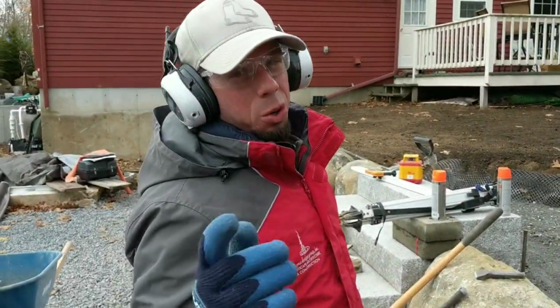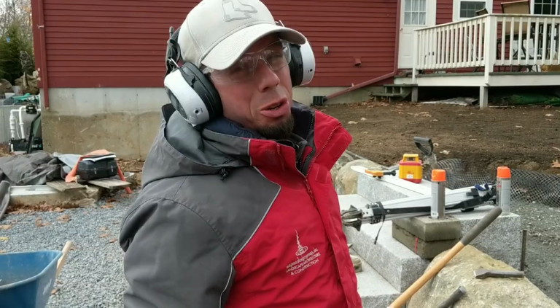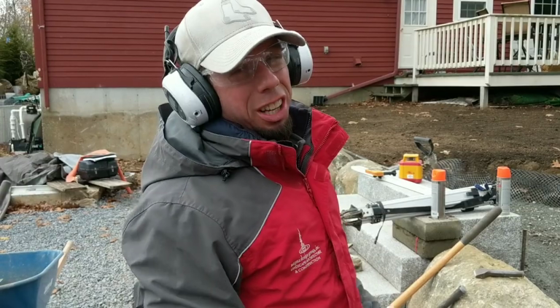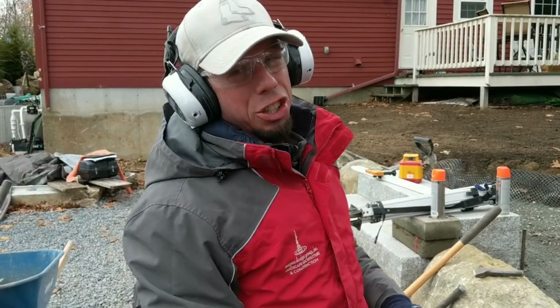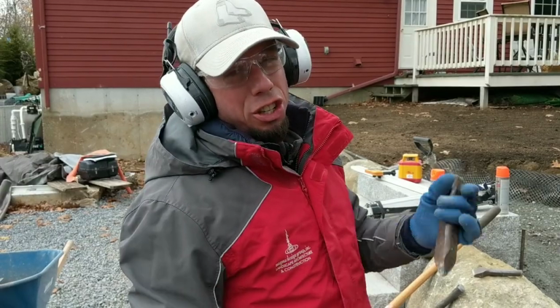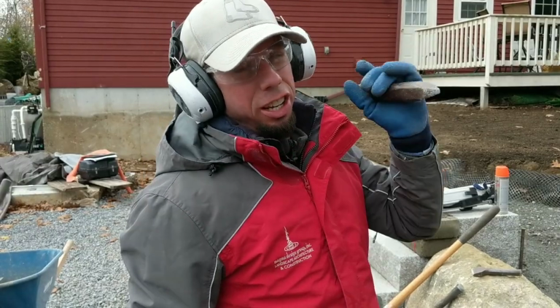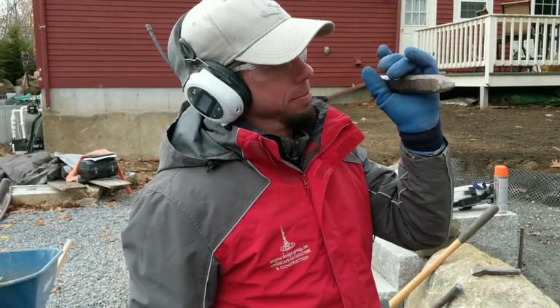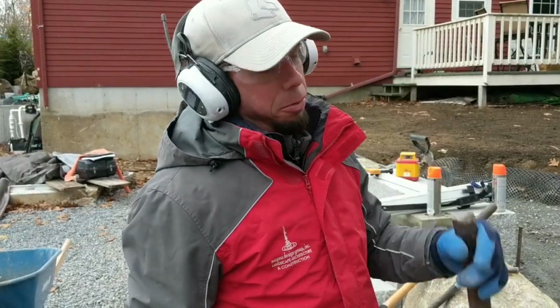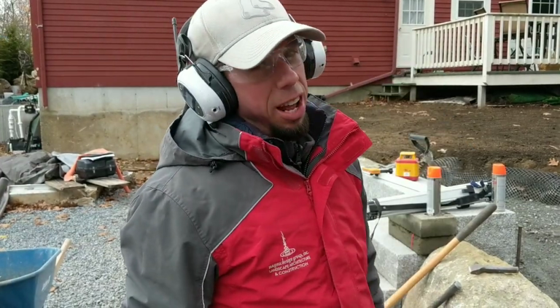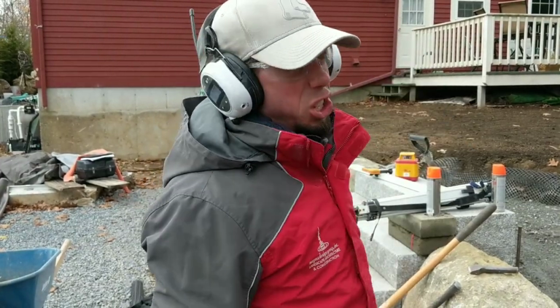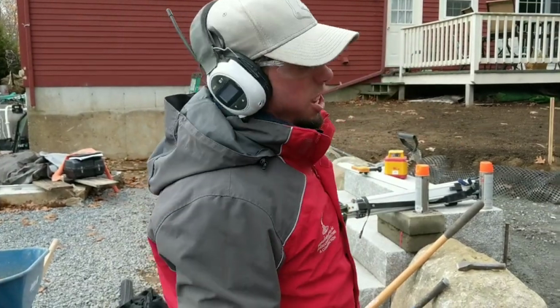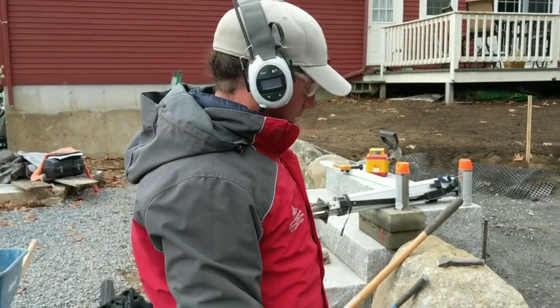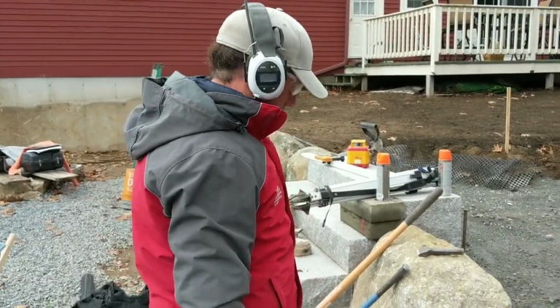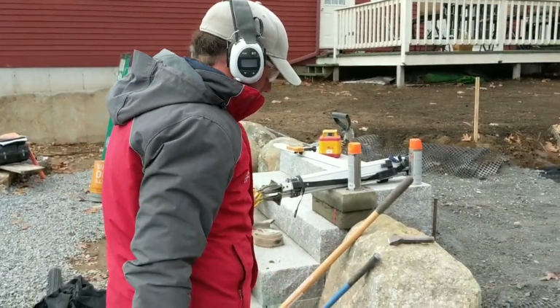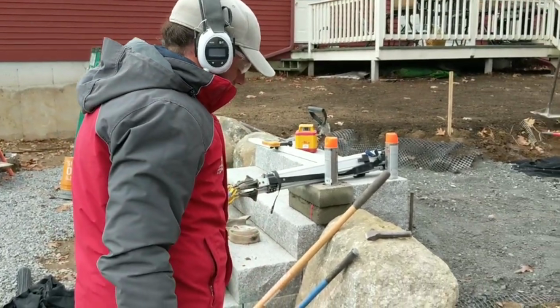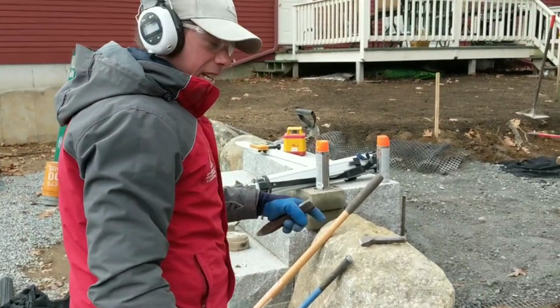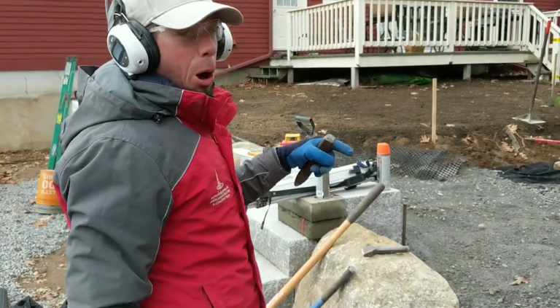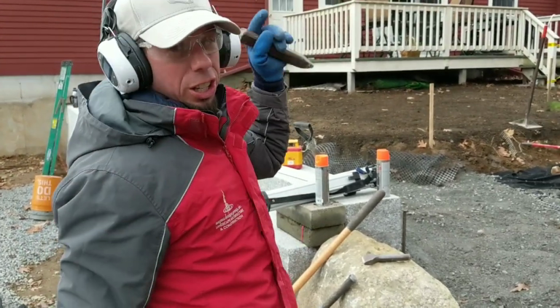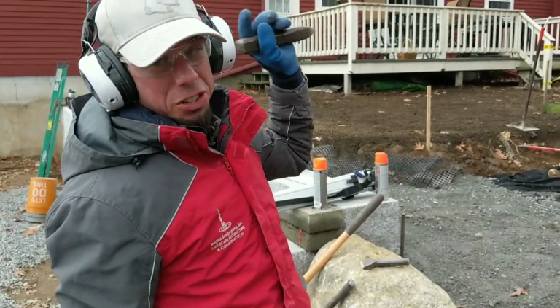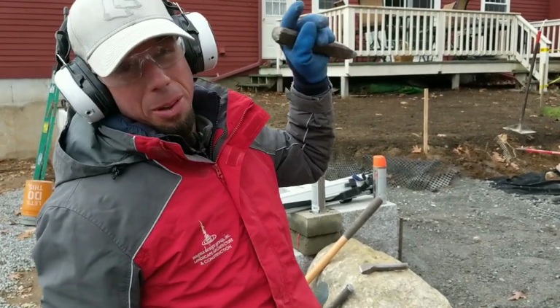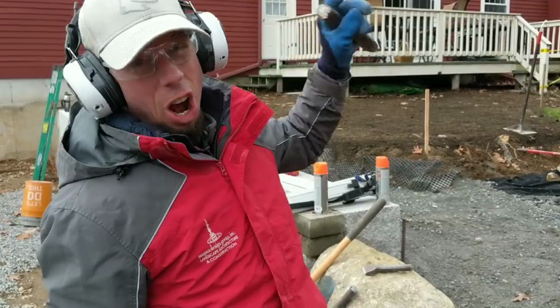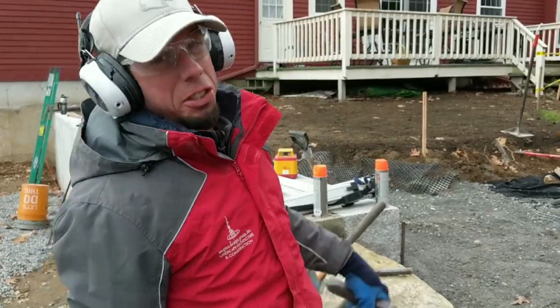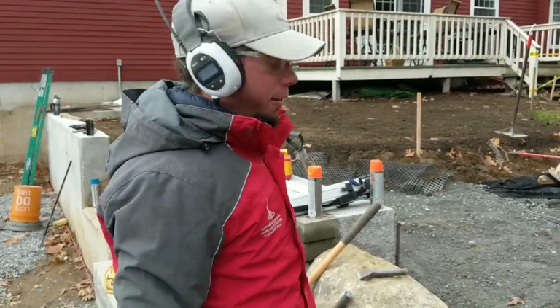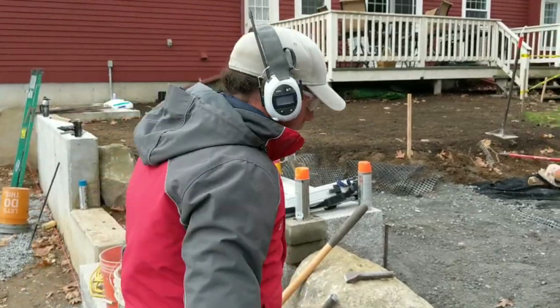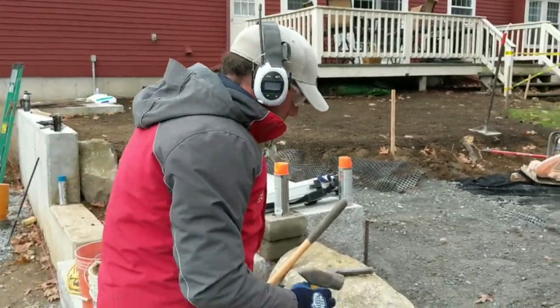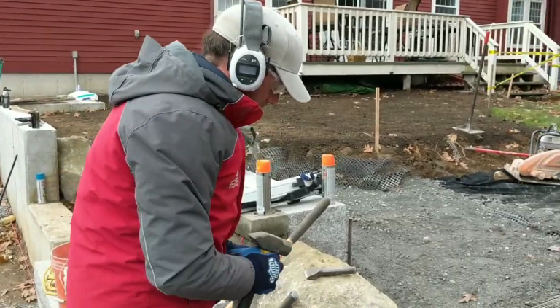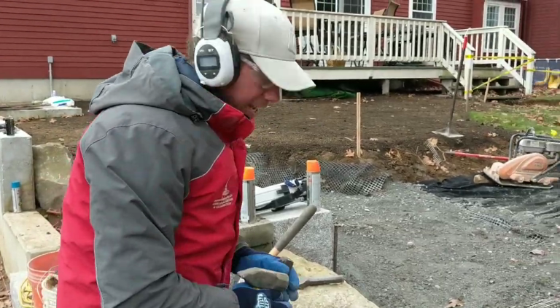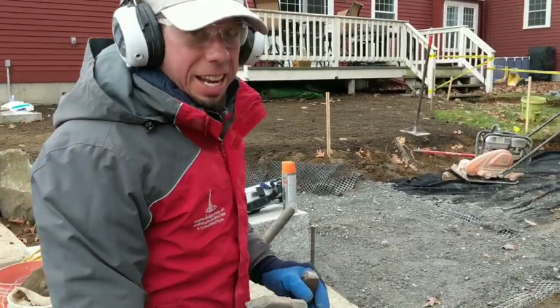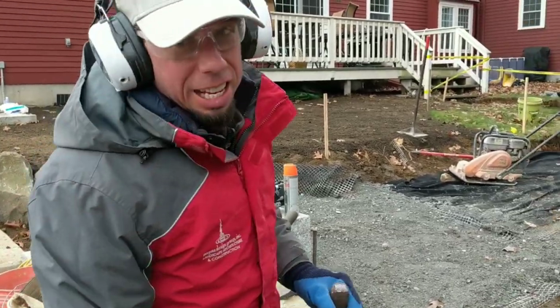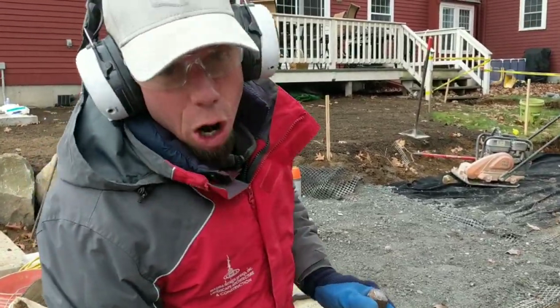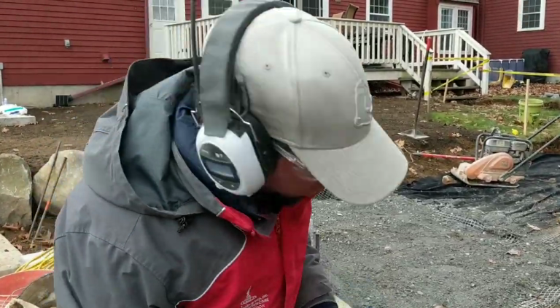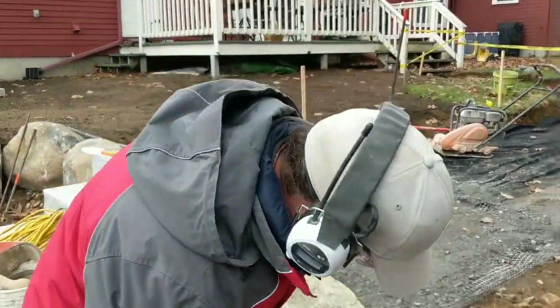We're doing a little surgery — we don't have a choice. These boulders are some of the hardest stone I've ever worked with. Native Rehoboth.